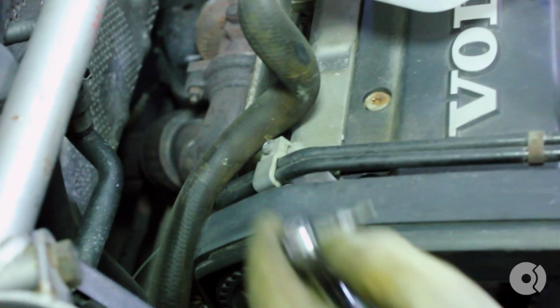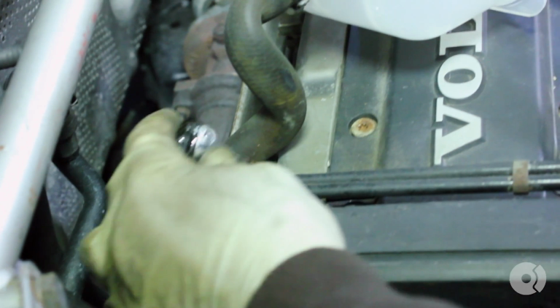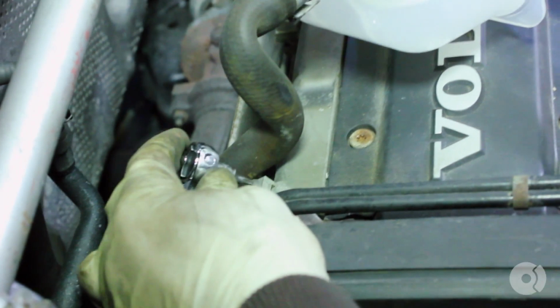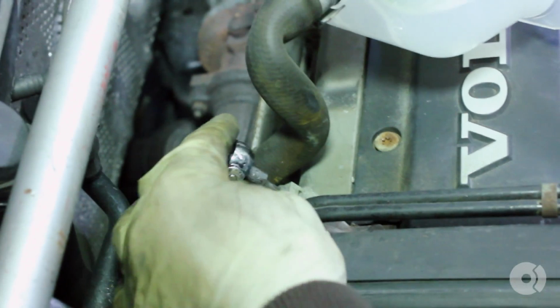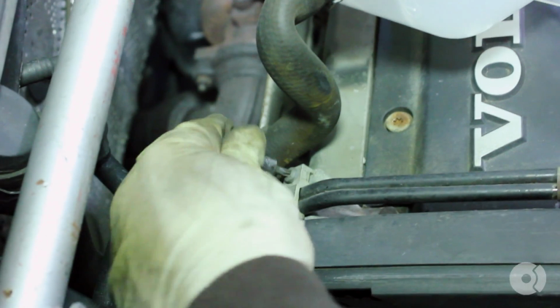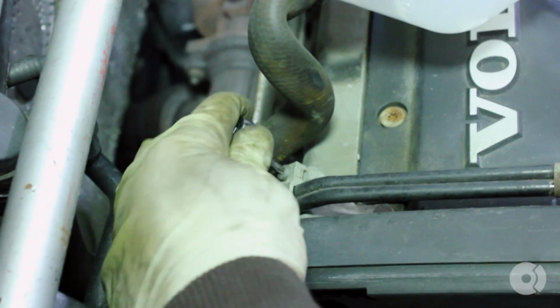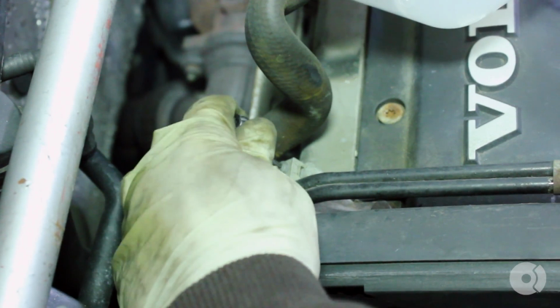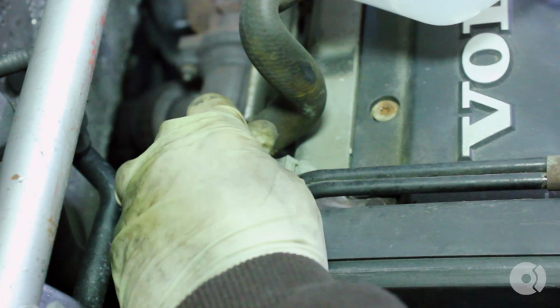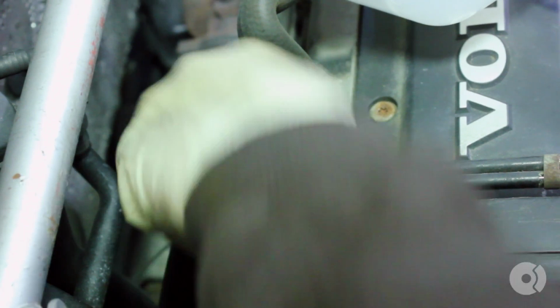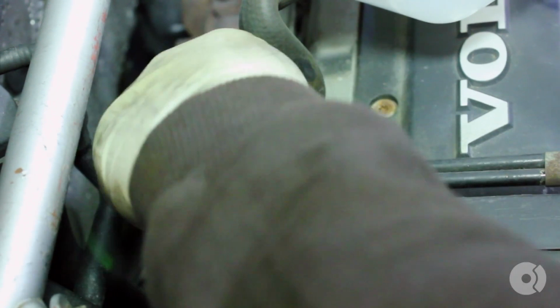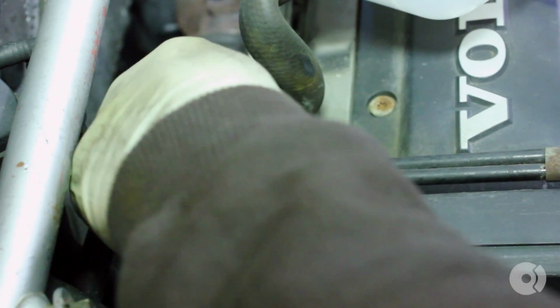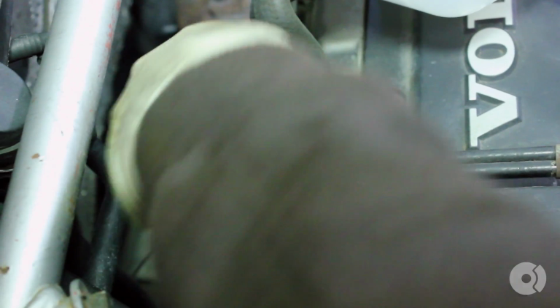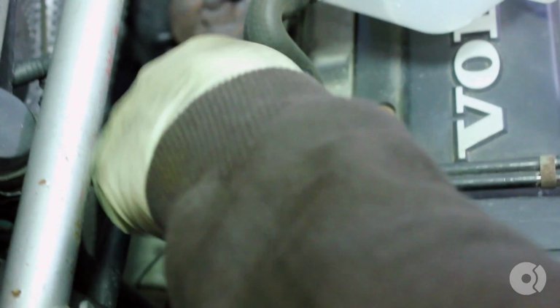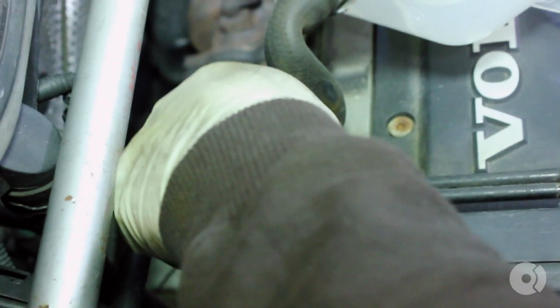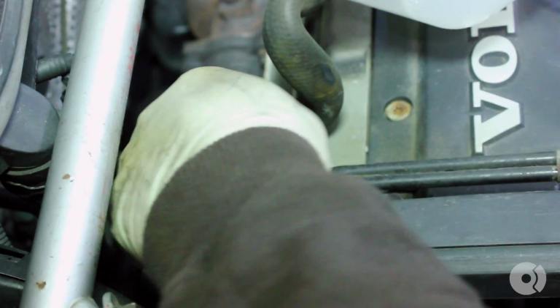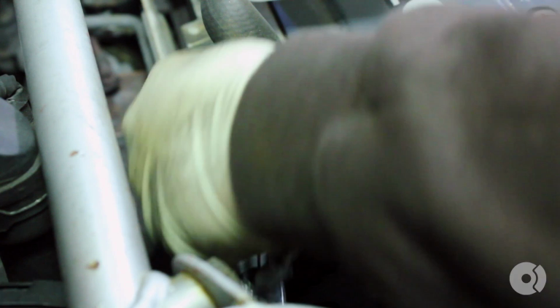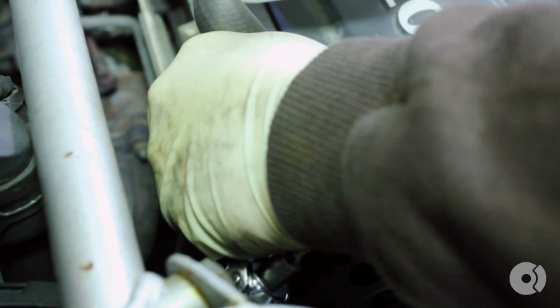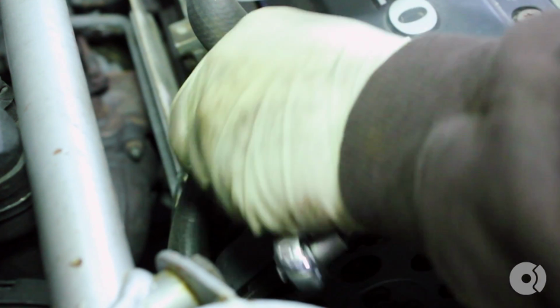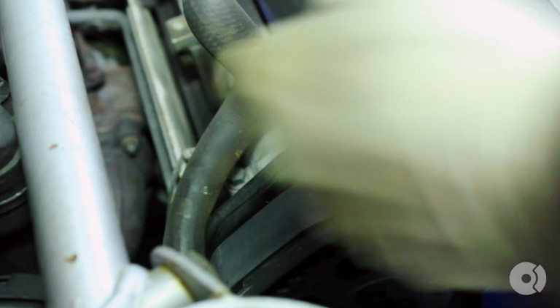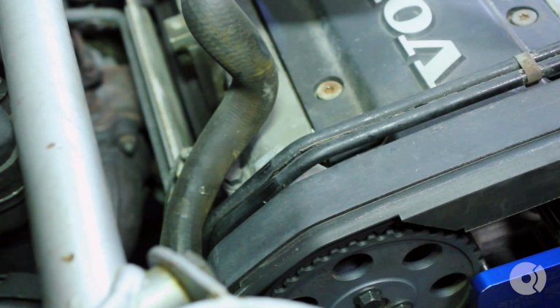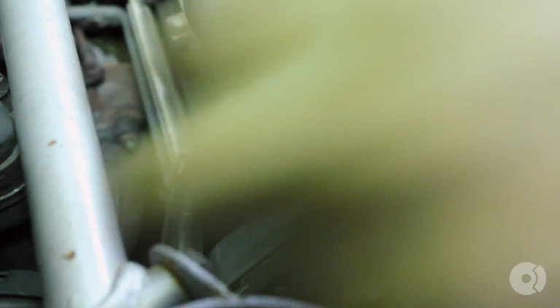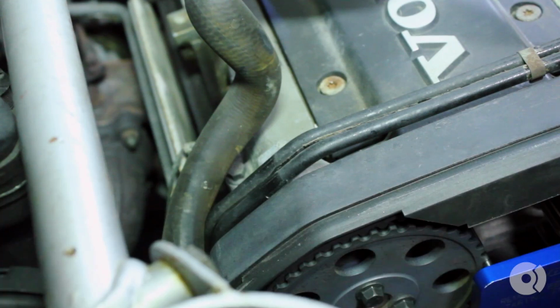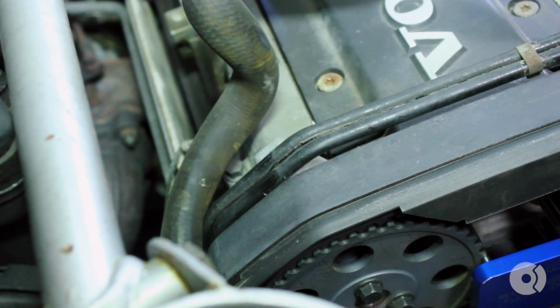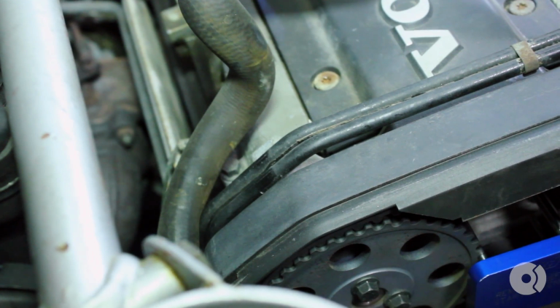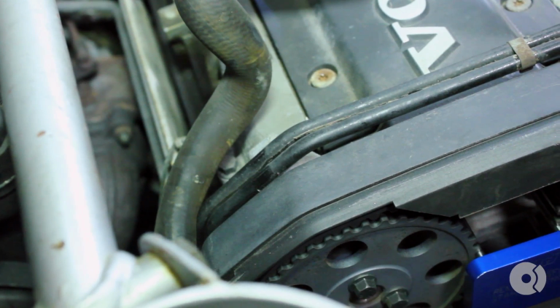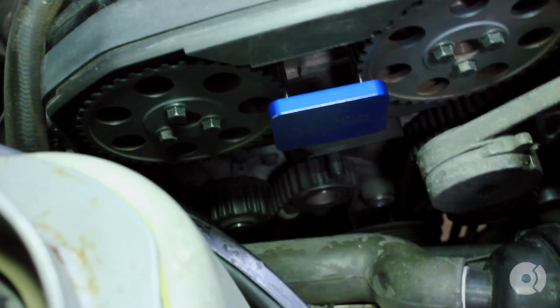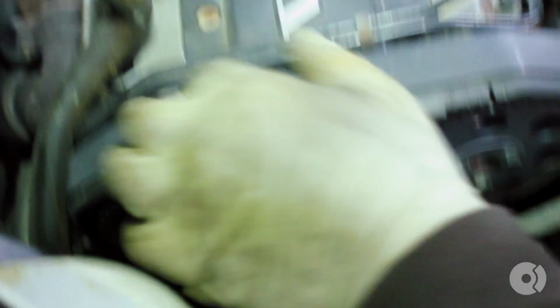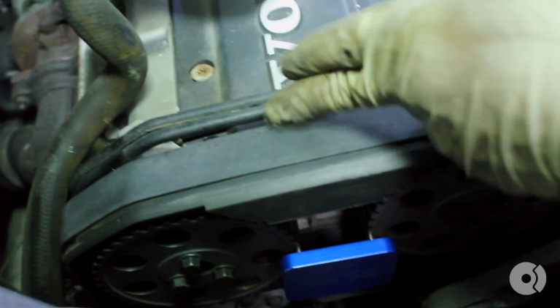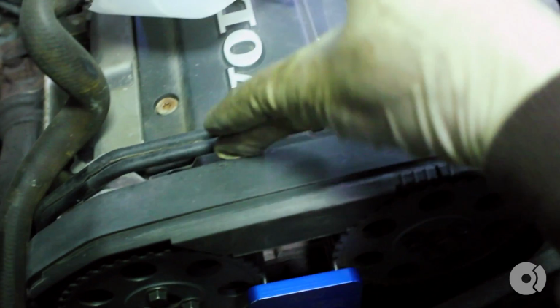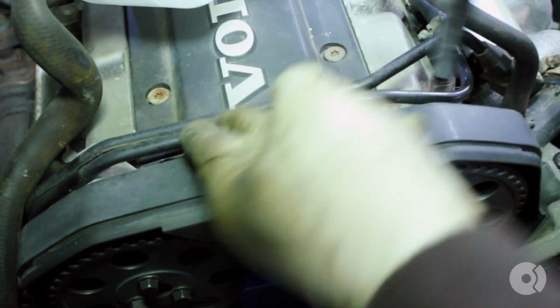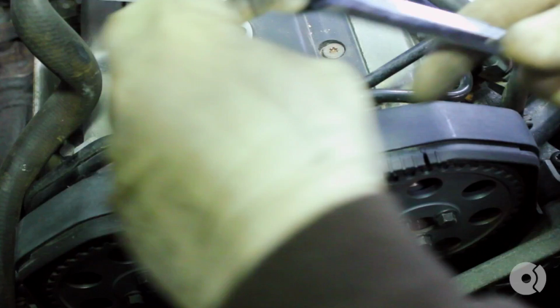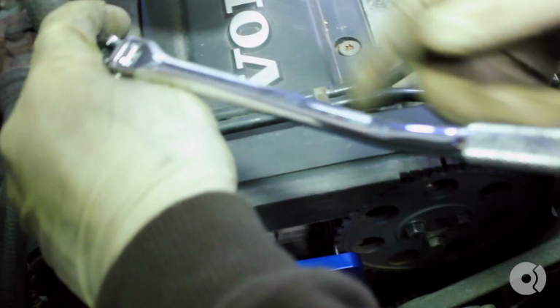Using a T25 Torx bit, remove your upper fuel line bracket. Set that aside. Once that's out of the way, you can move your fuel lines over.